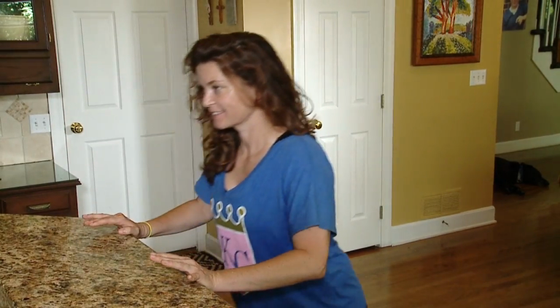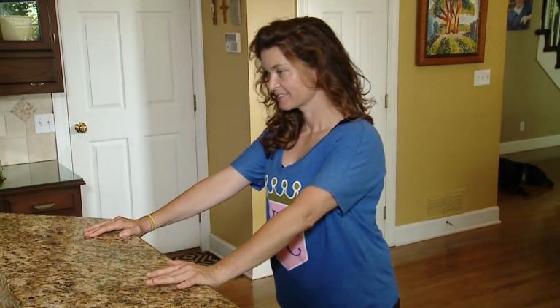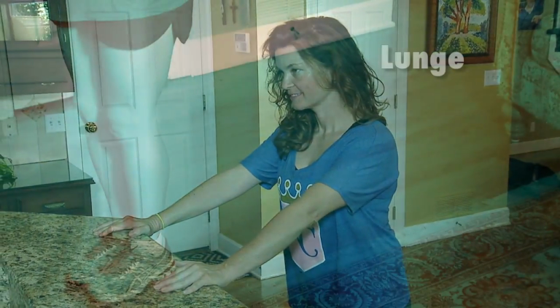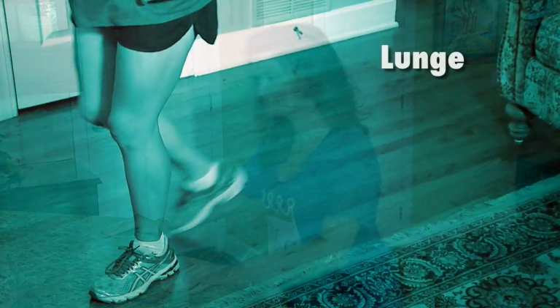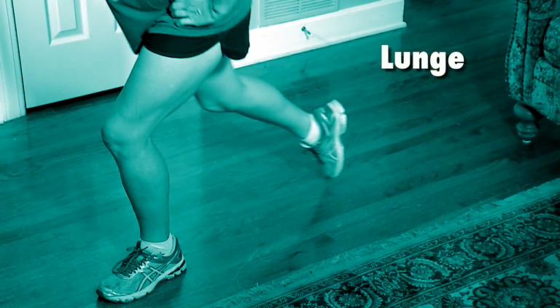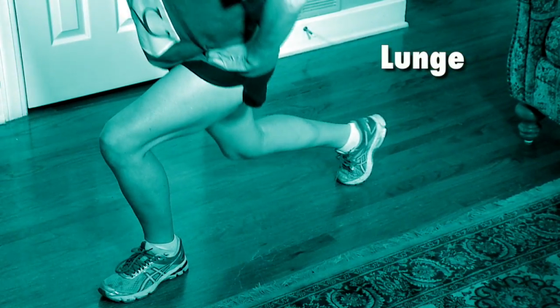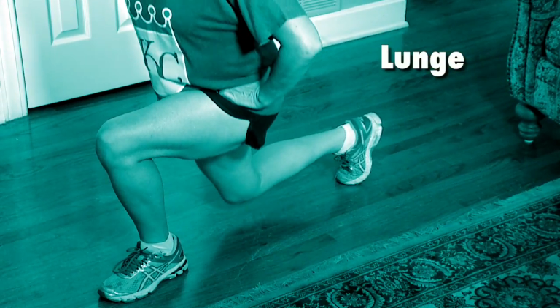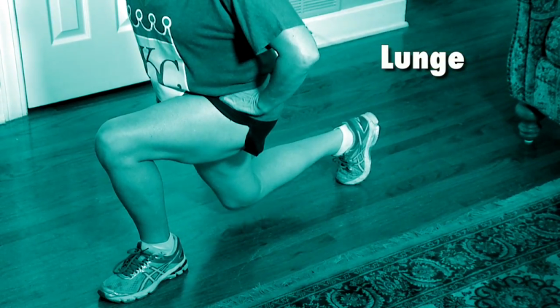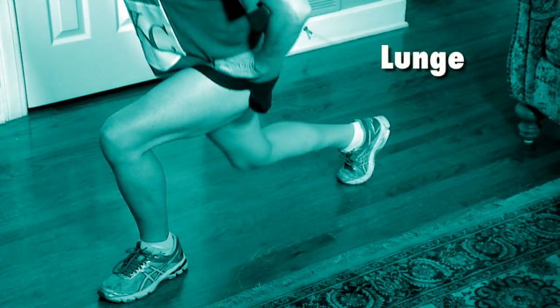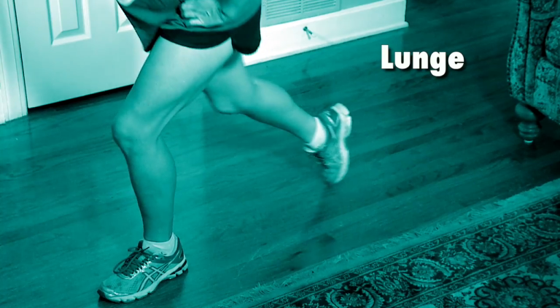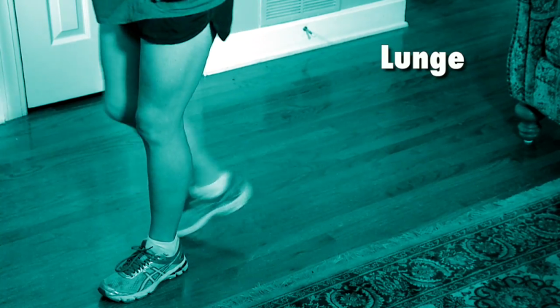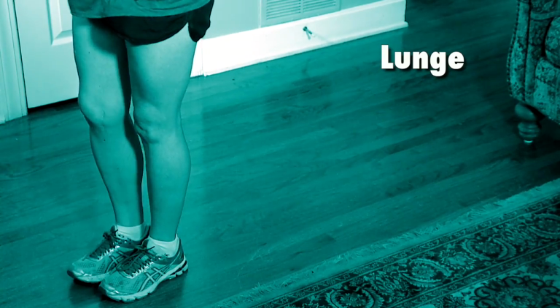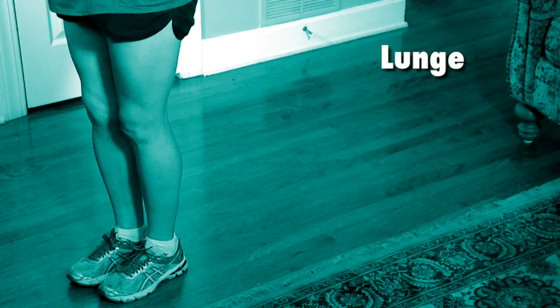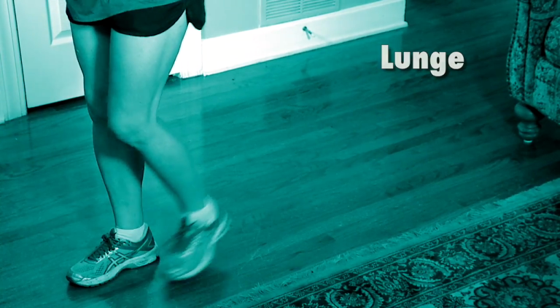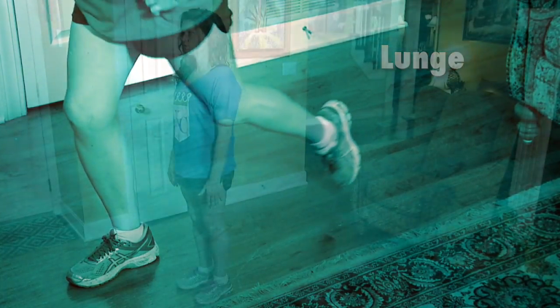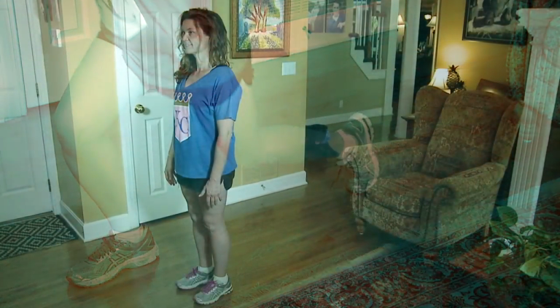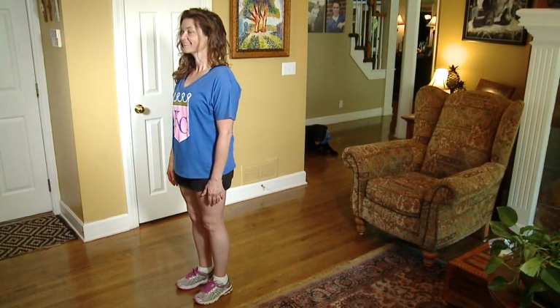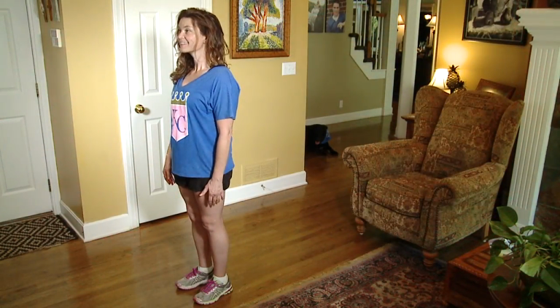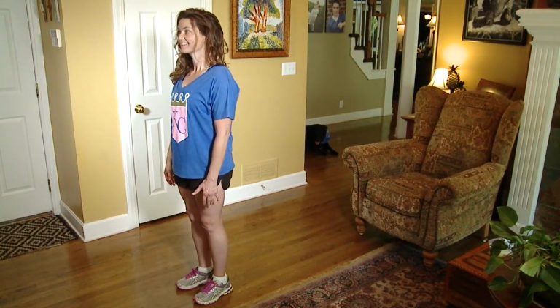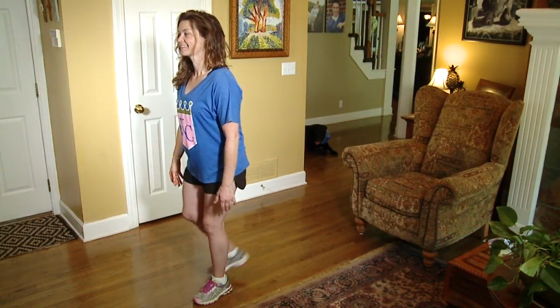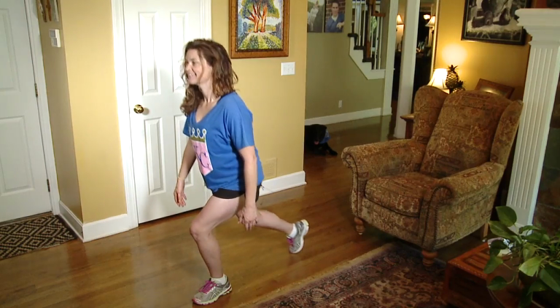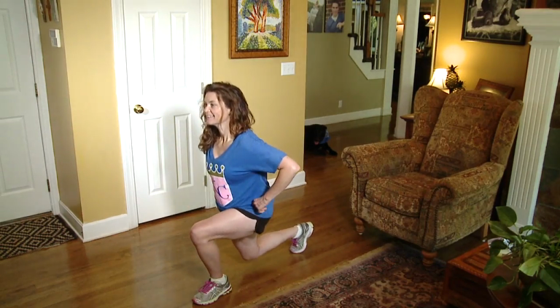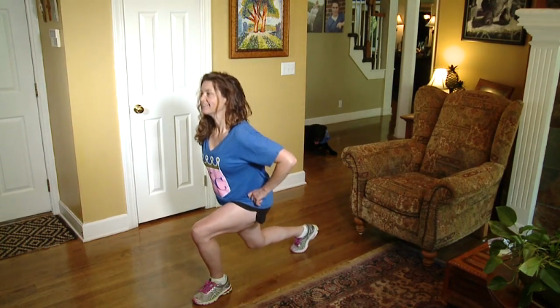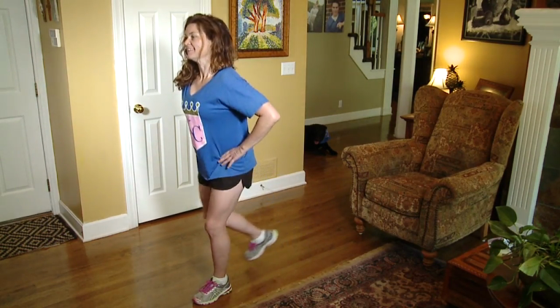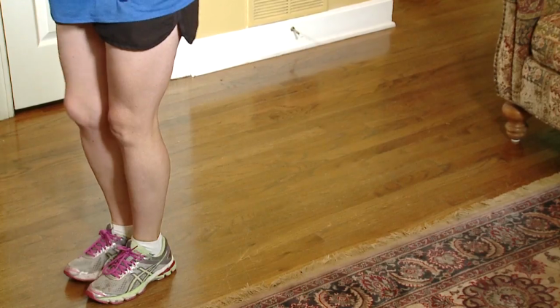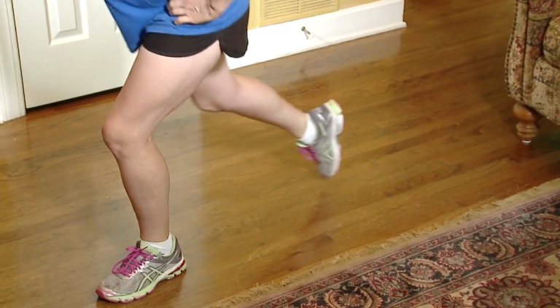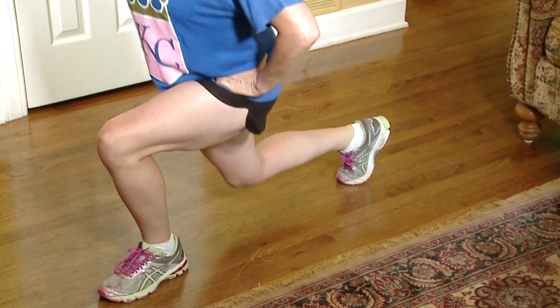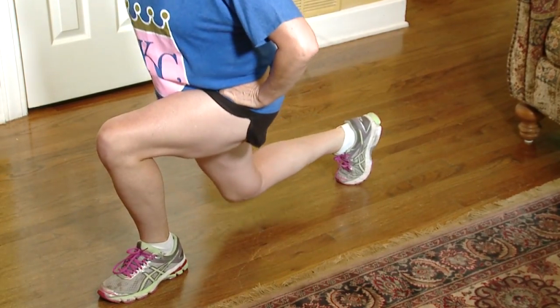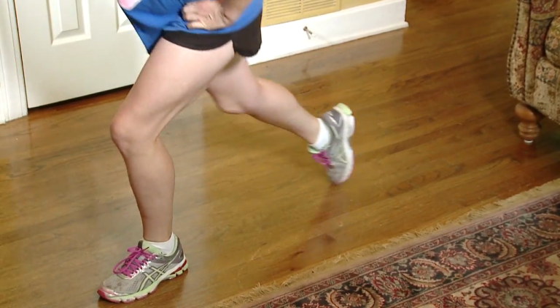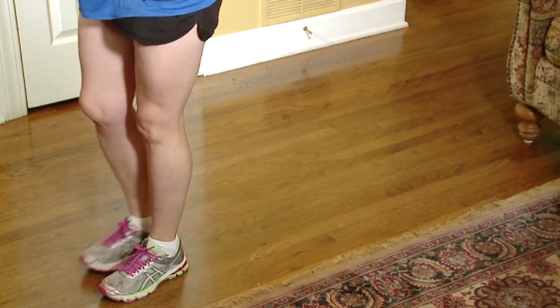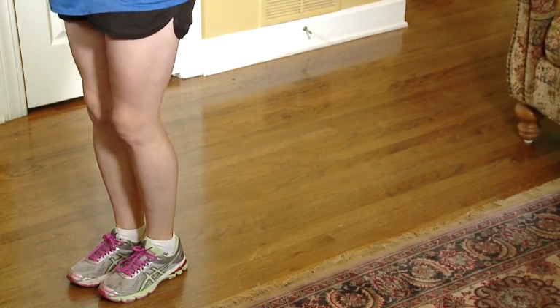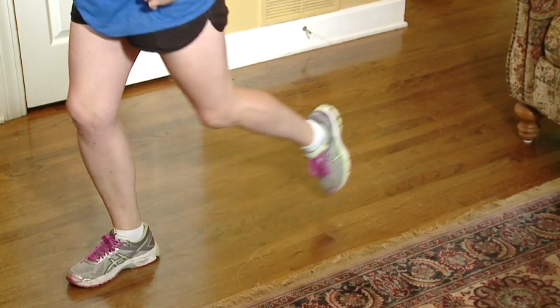Here Janine demonstrates how to do lunges. You can use a desk or counter for balance if you like. The safest way to do a correct lunge is to stand up tall, take a big step backwards, bend your knees, then step forward, switch legs, and repeat.